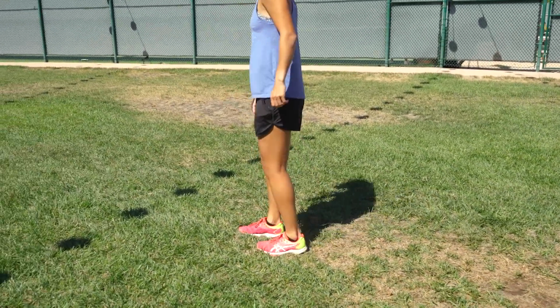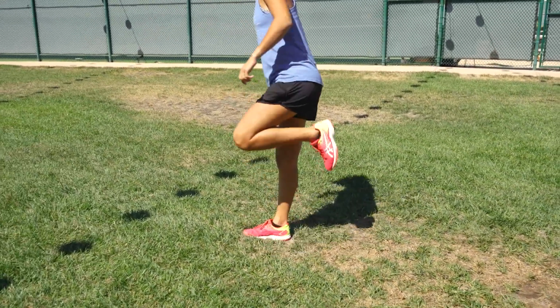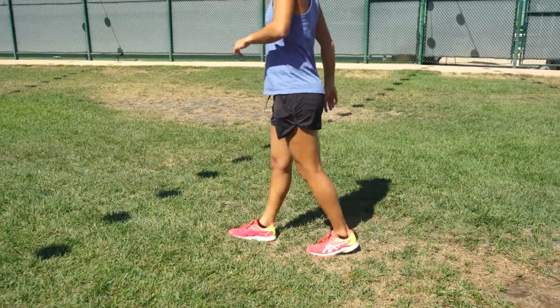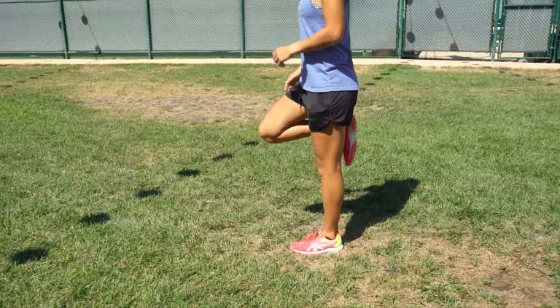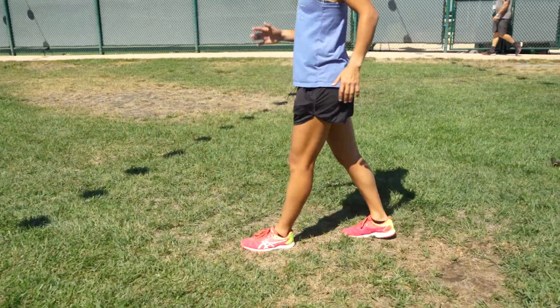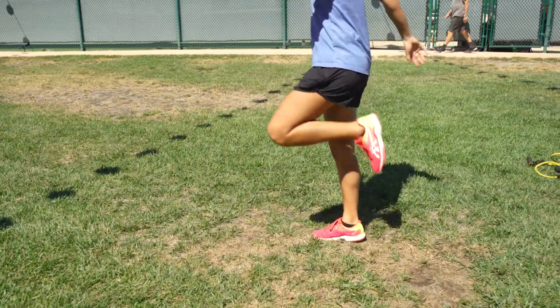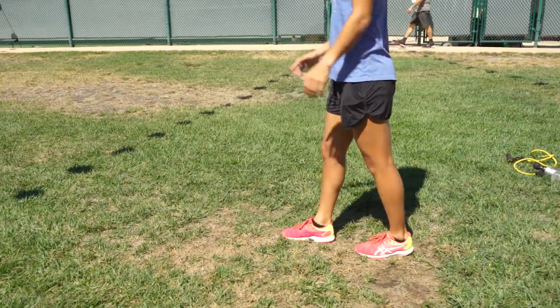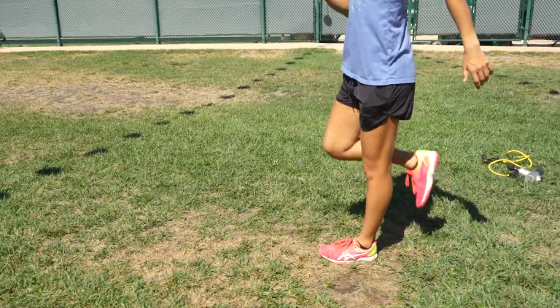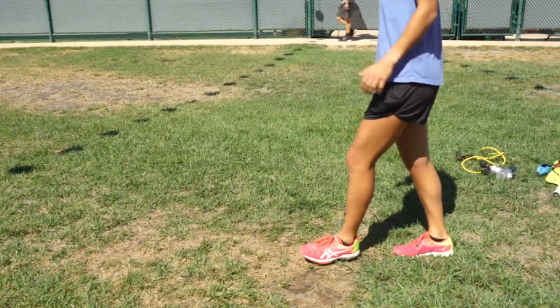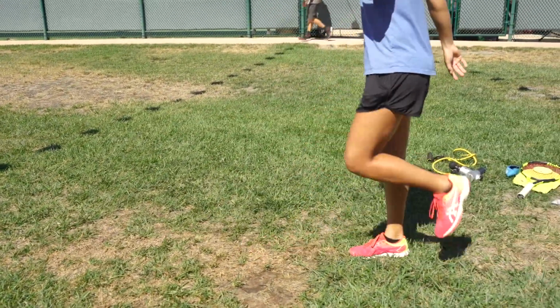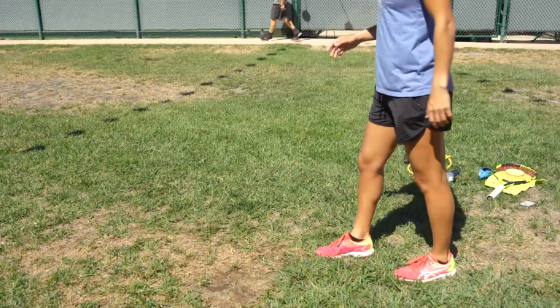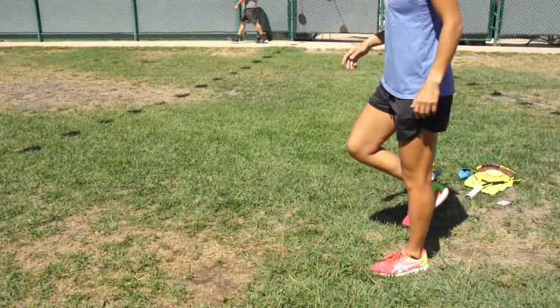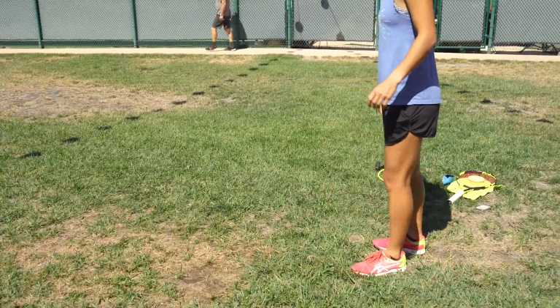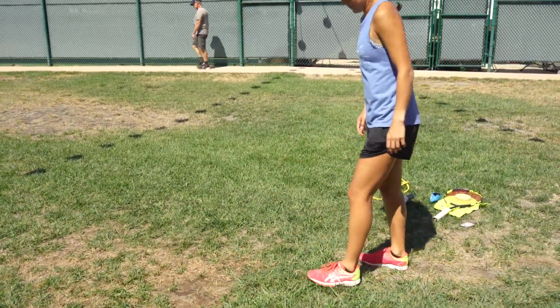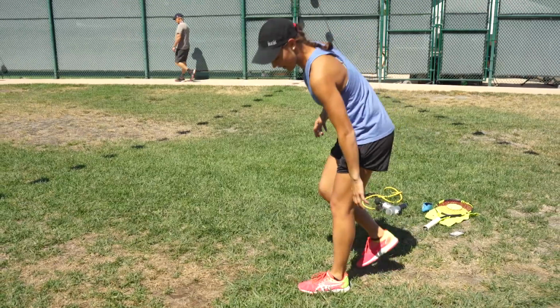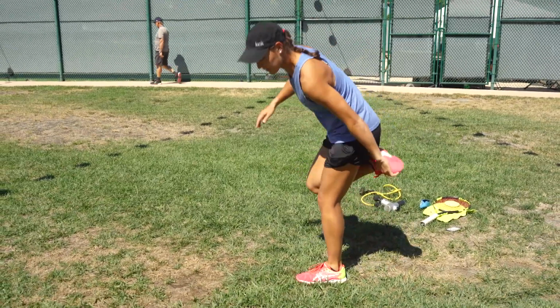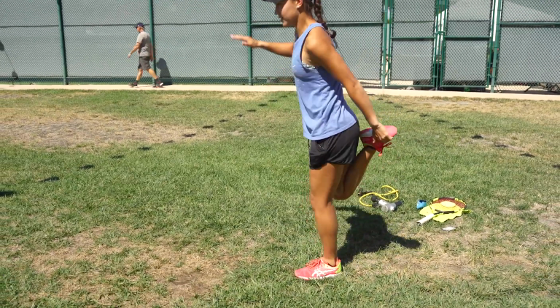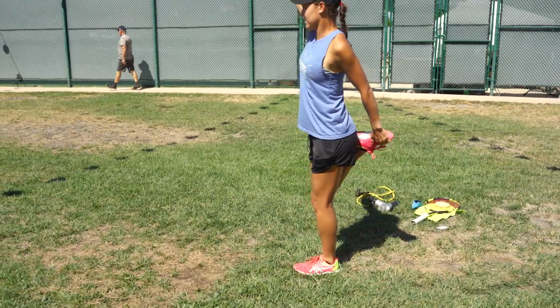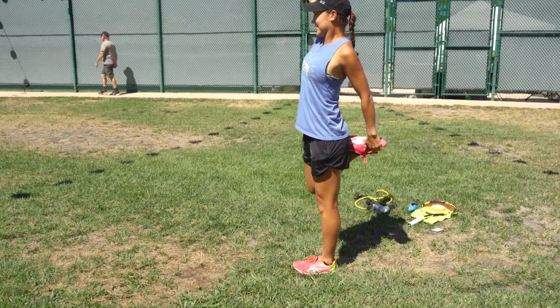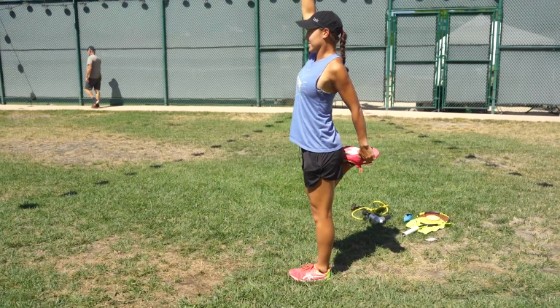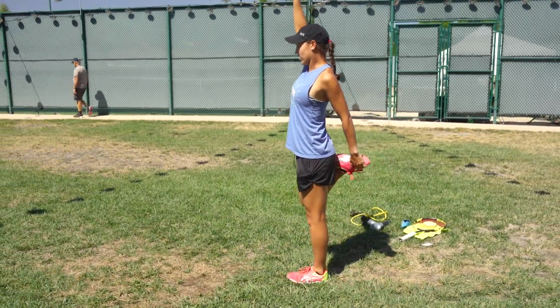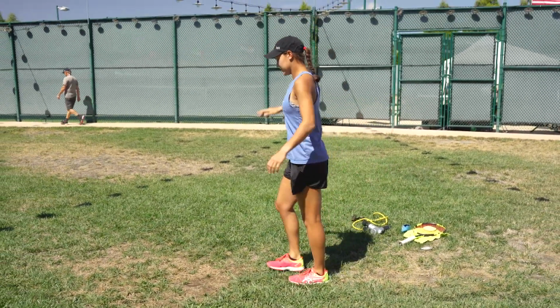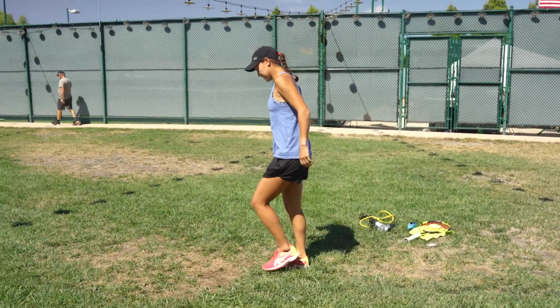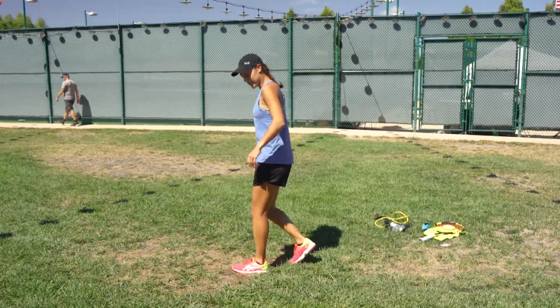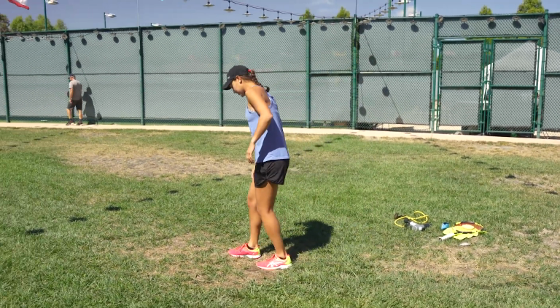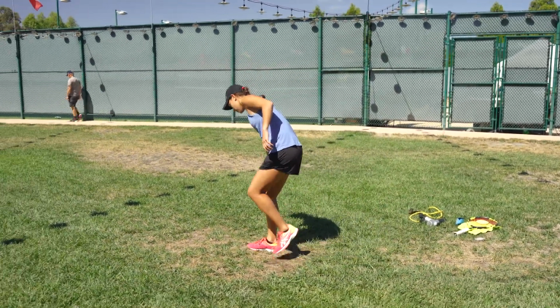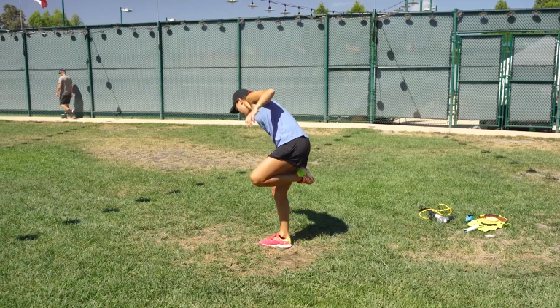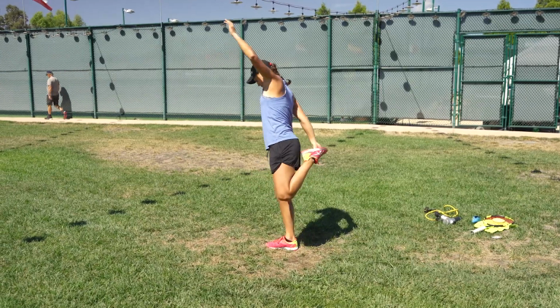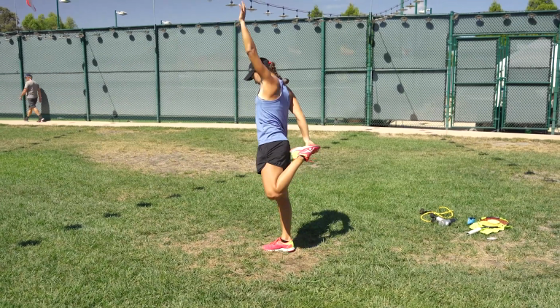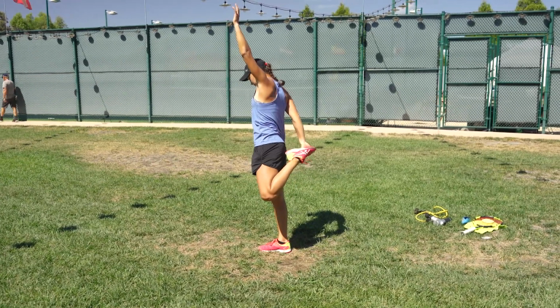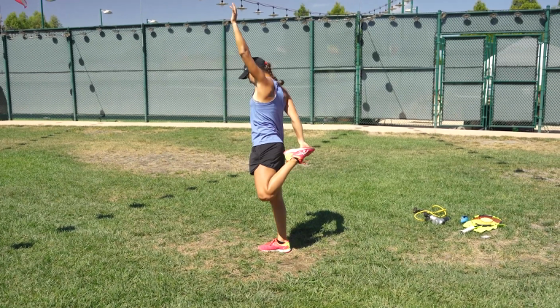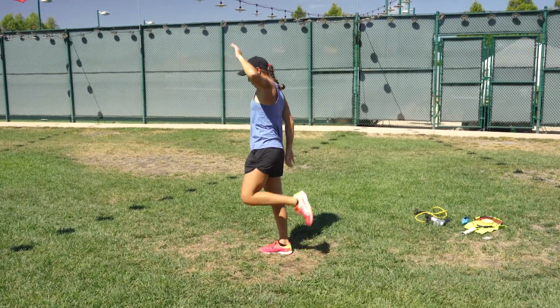Then to get the quads going you'll do some backwards marches — kind of get the blood flowing. Then get the quad stretch in. This is good for the hip flexor too.